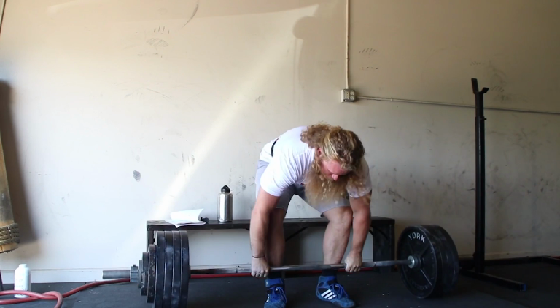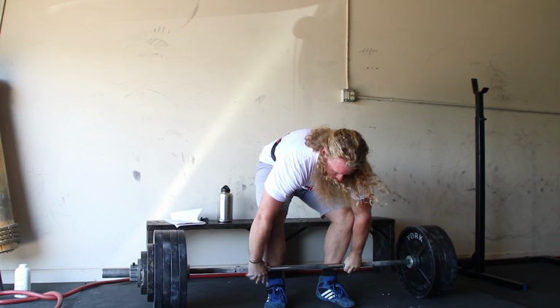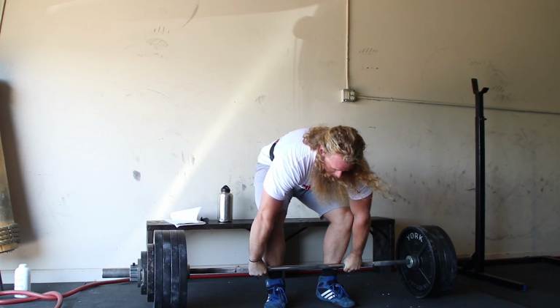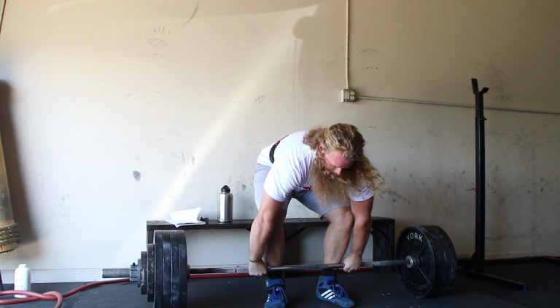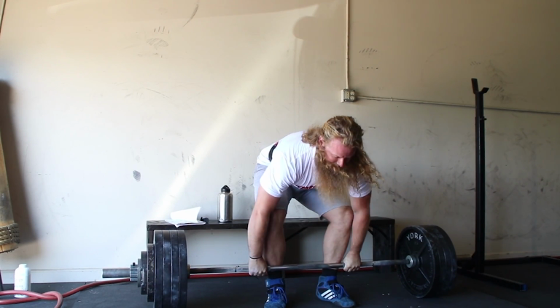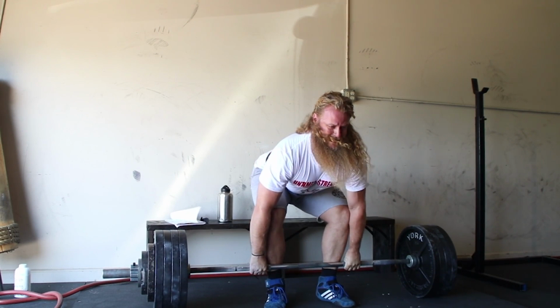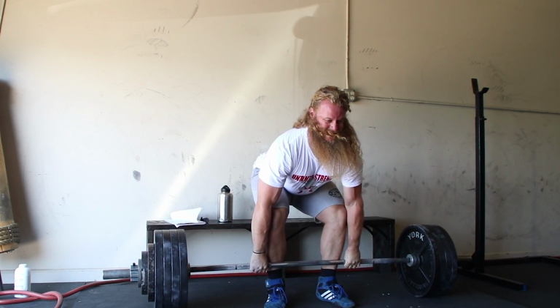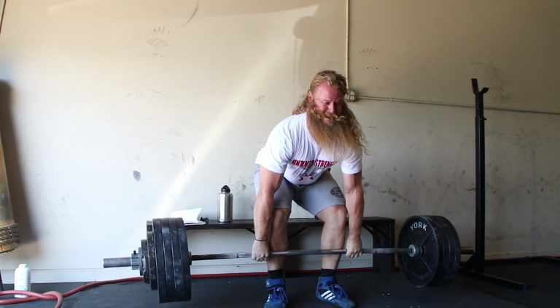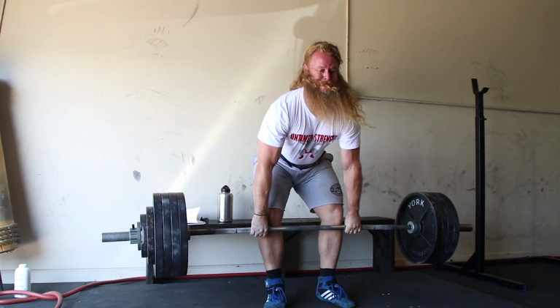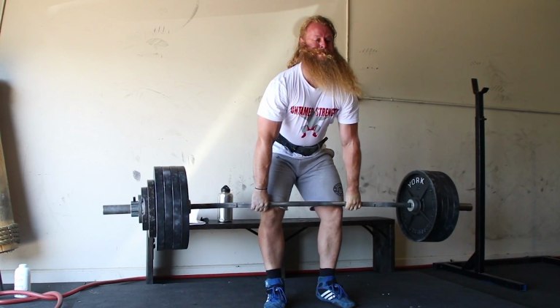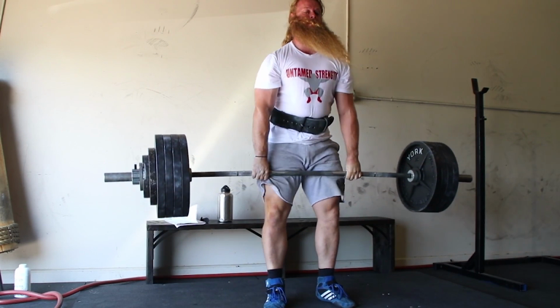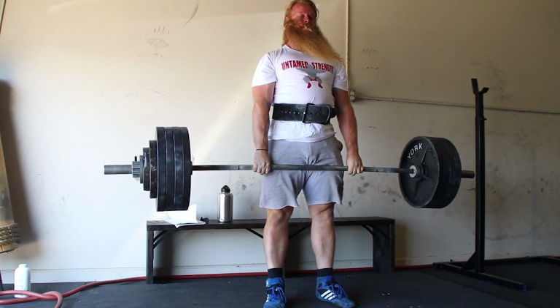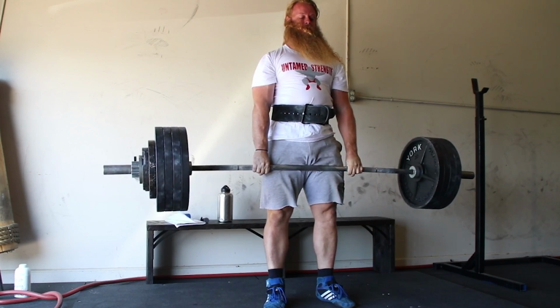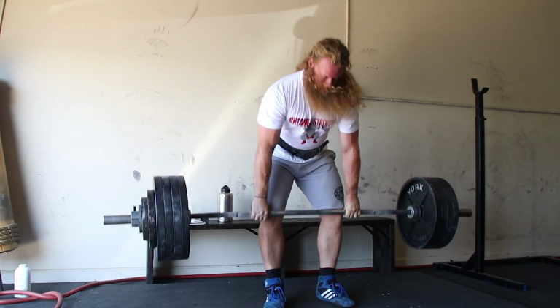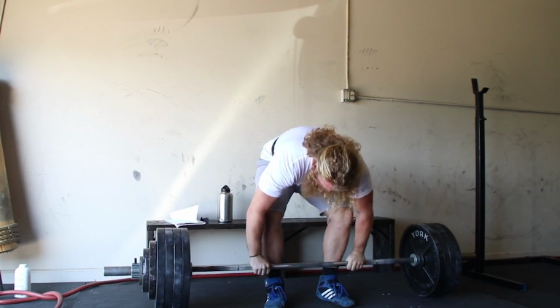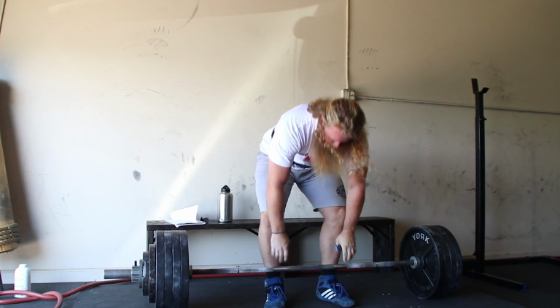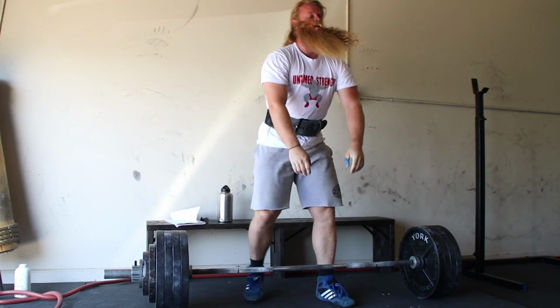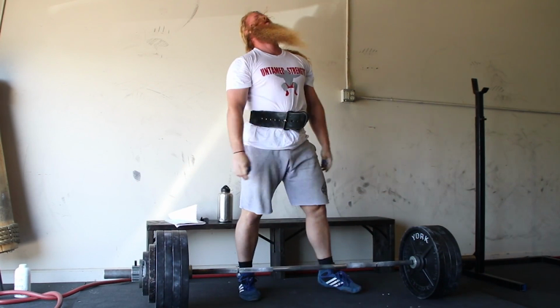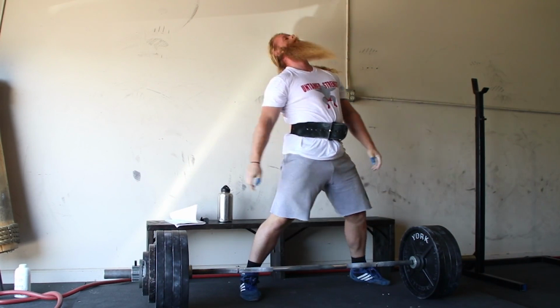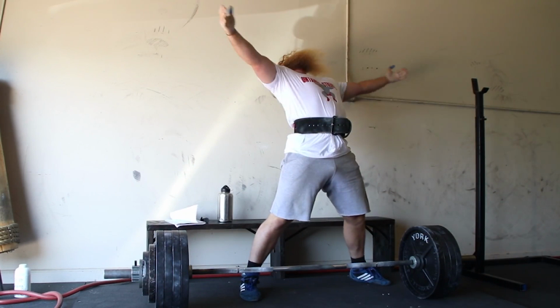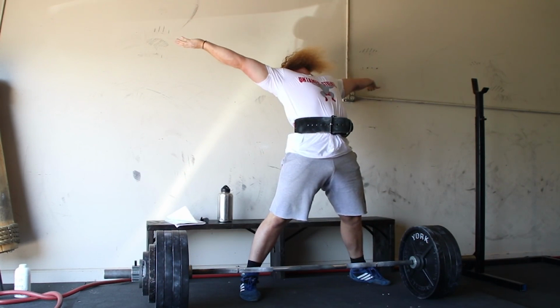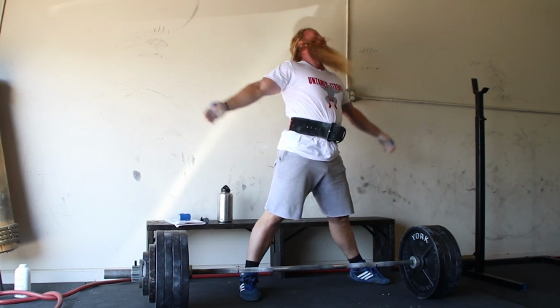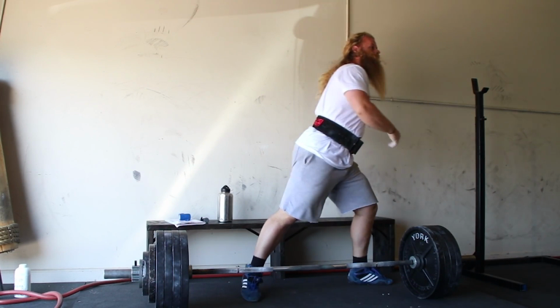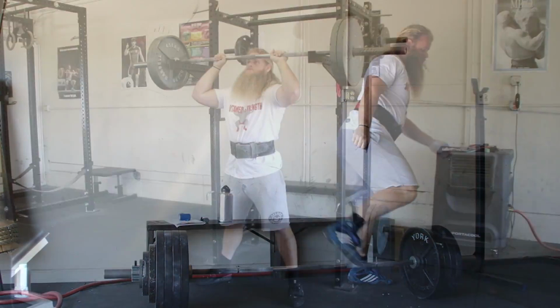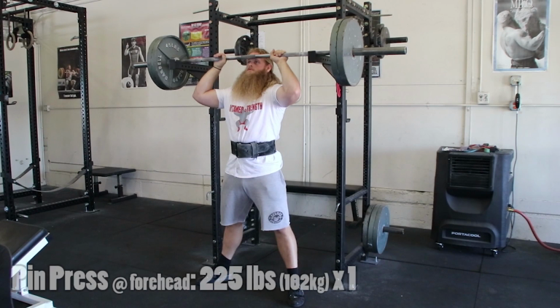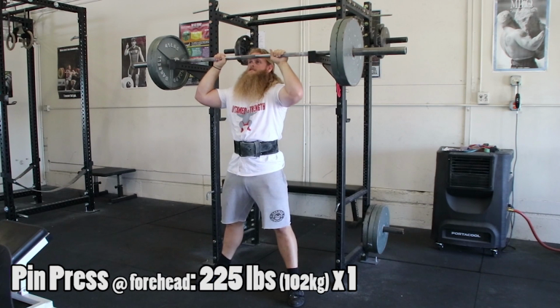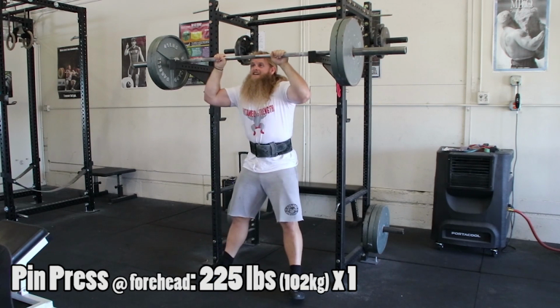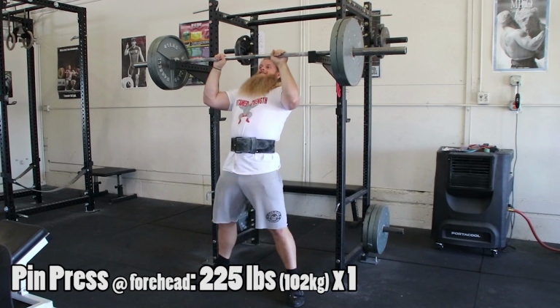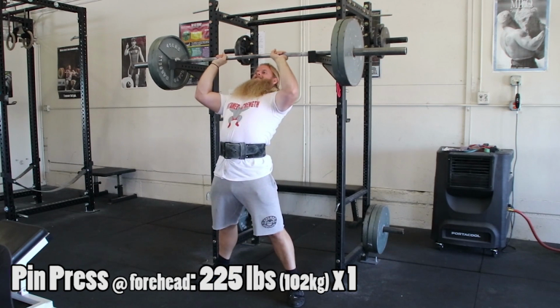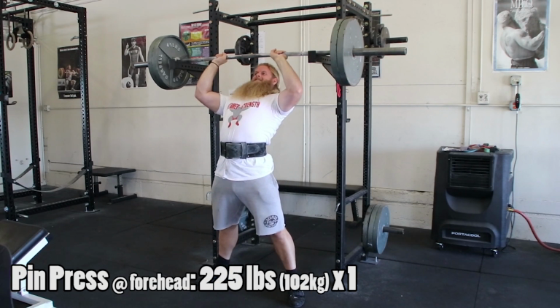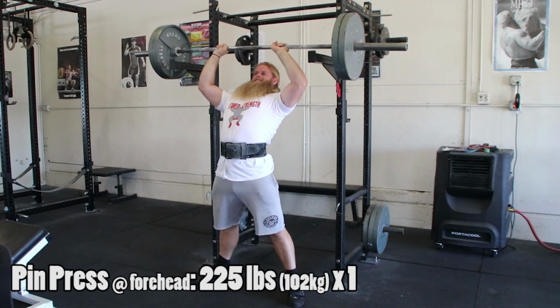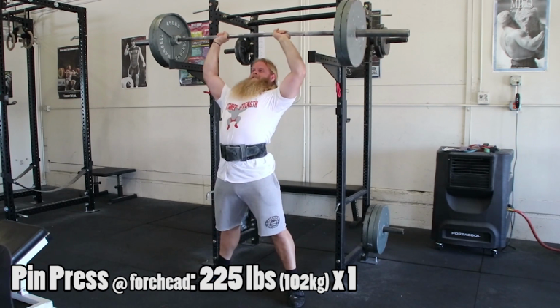You'll notice I perform heavy singles for my squat, press, and deadlift, but not for my bench press. That's because I'm competing in a US Strengthlifting meet in October, where I will perform a max squat, press, and deadlift. So there's more emphasis on the press than the bench press during this workup.